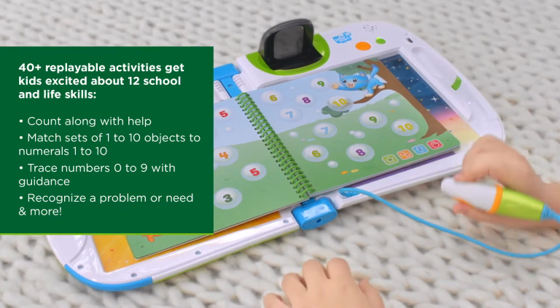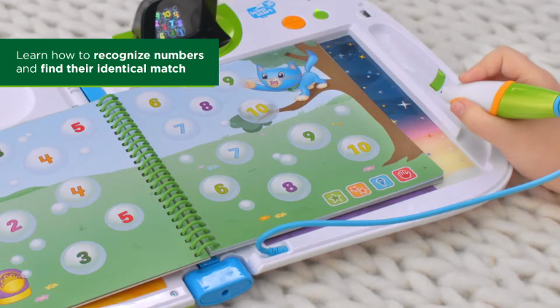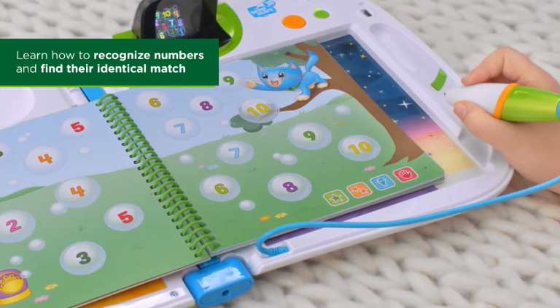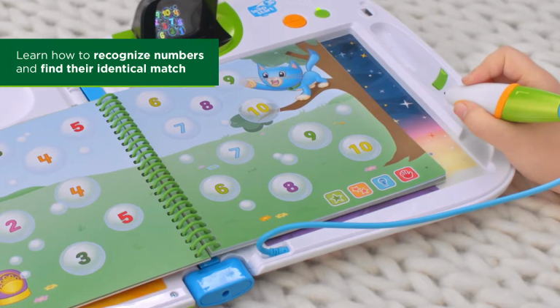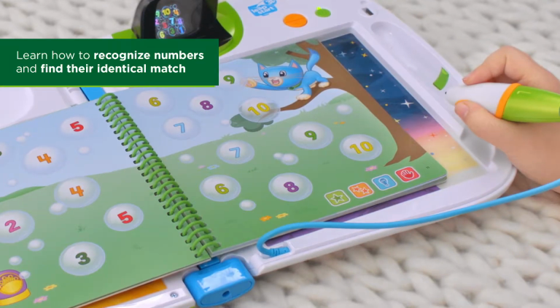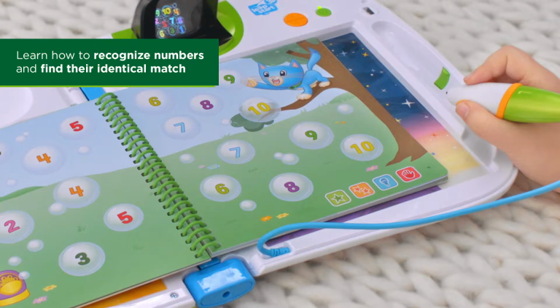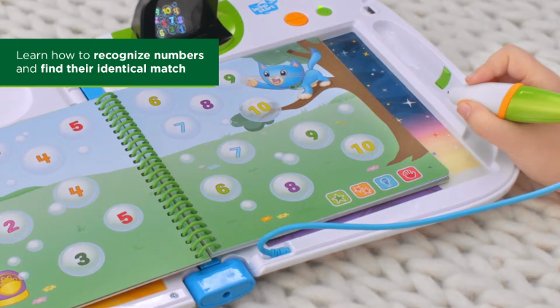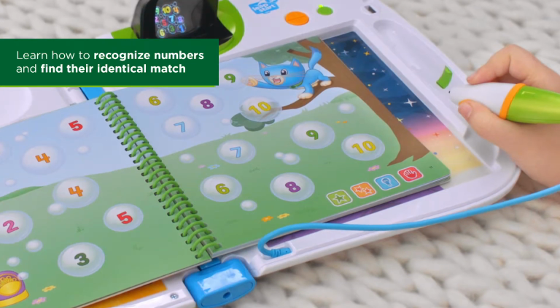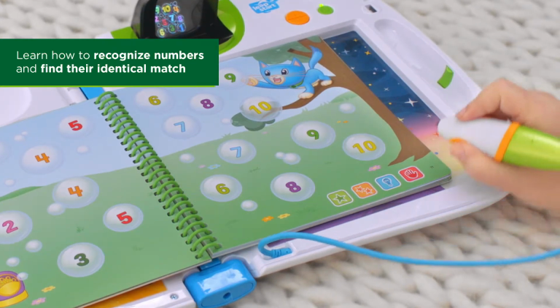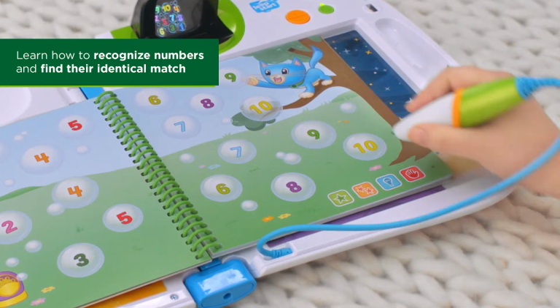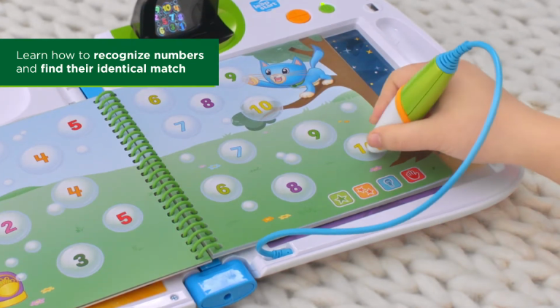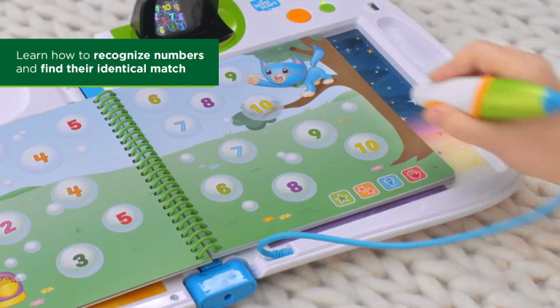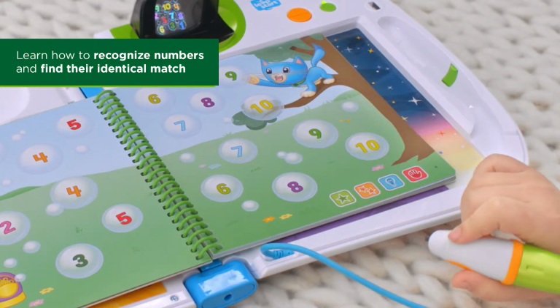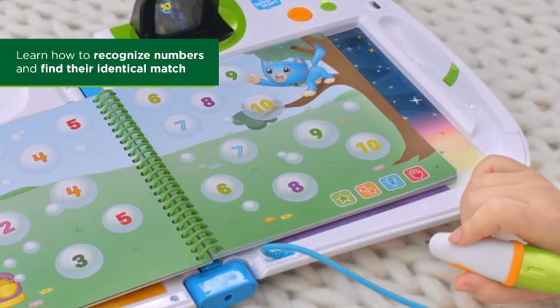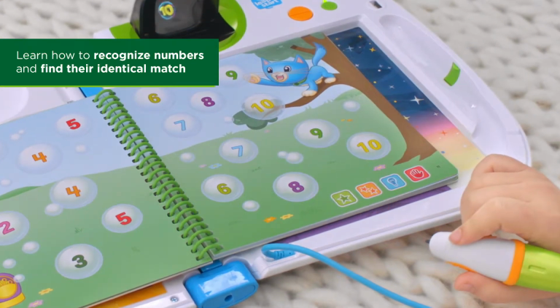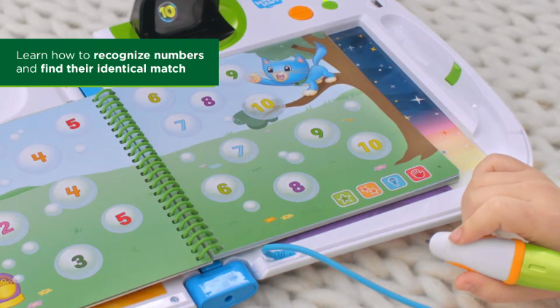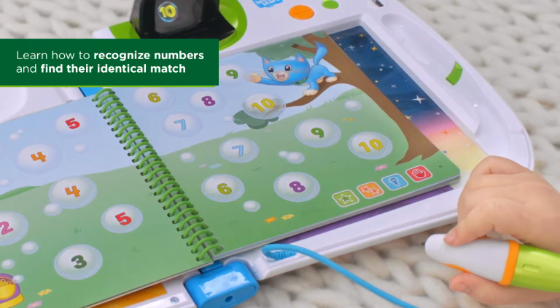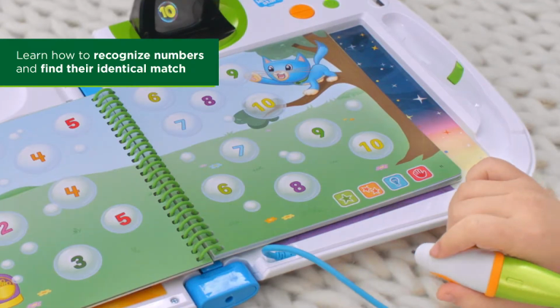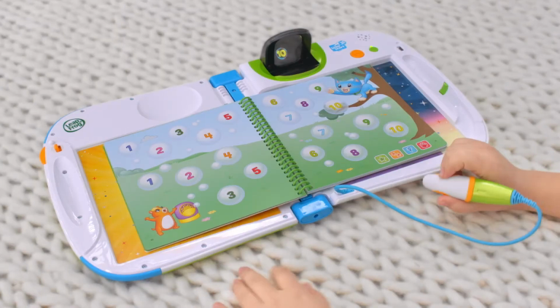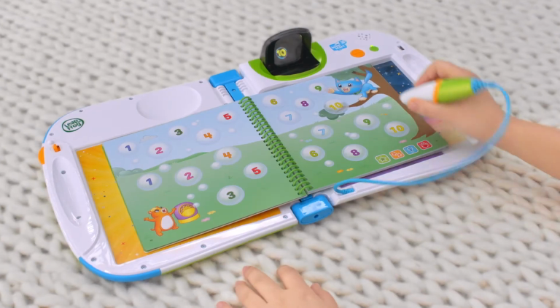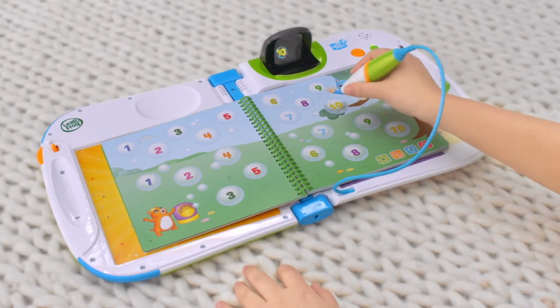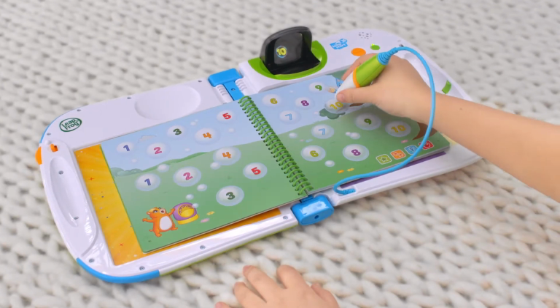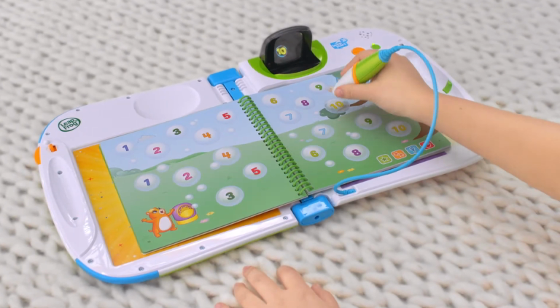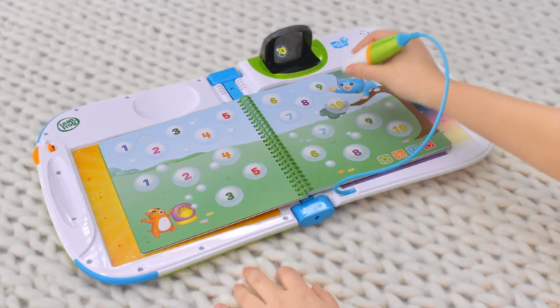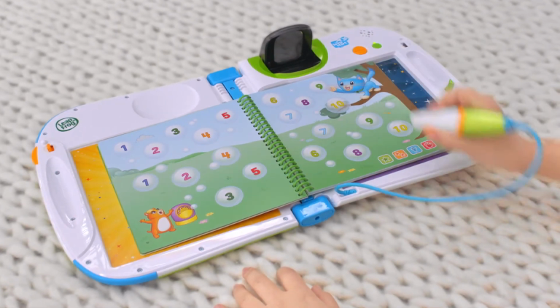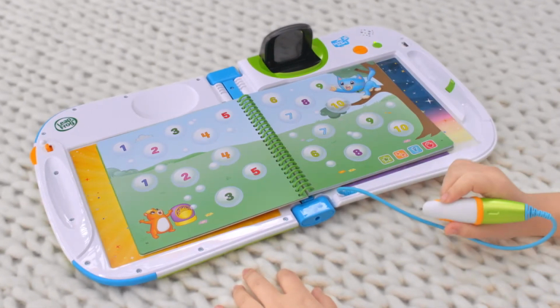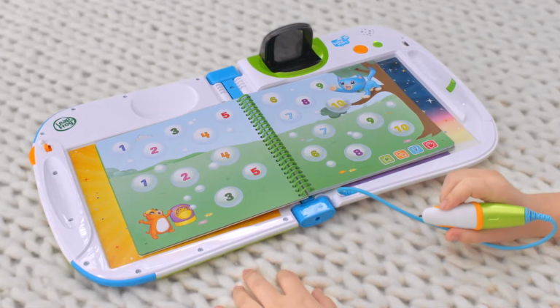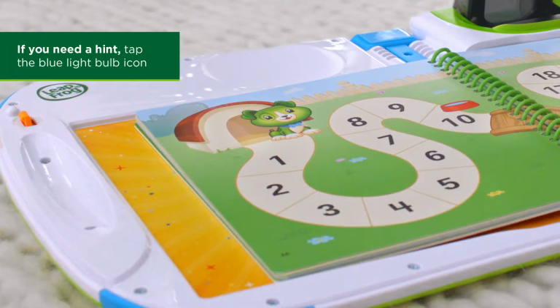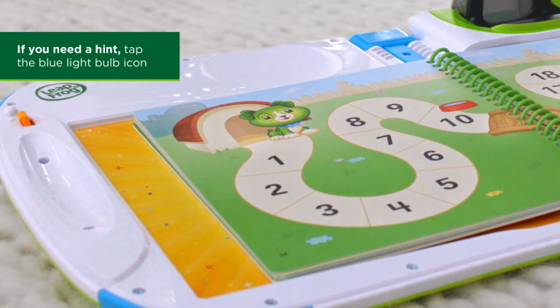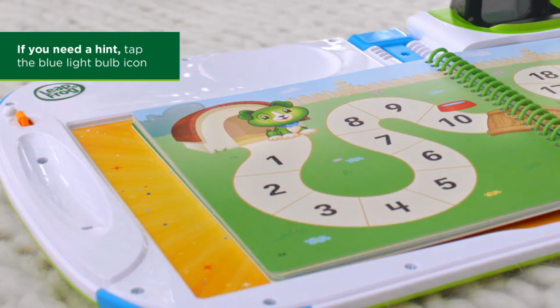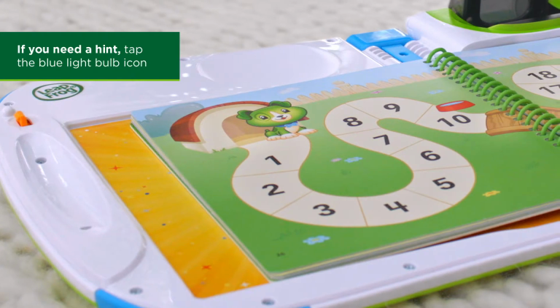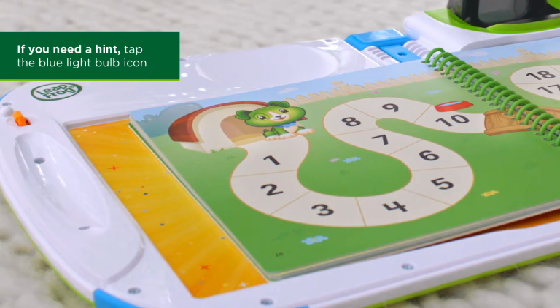Let's find matching number bubbles. Pop any number bubble — 10. Now find the other number 10. Let's do it again. If you need help, tap the blue light bulb.